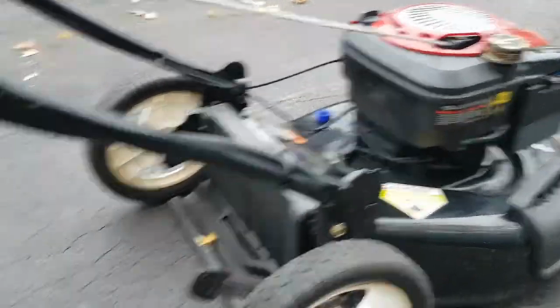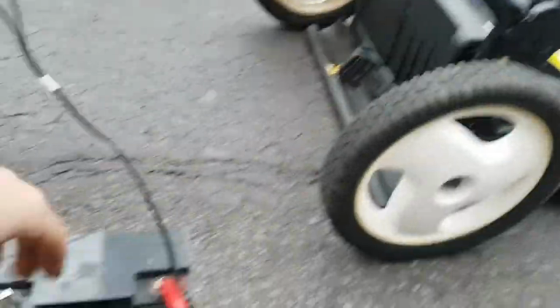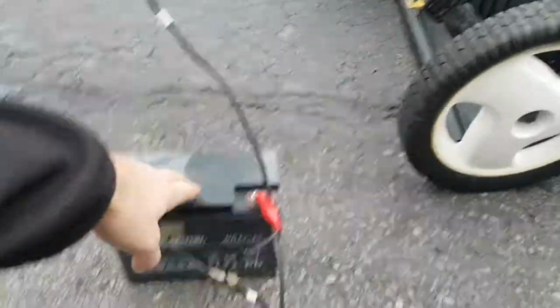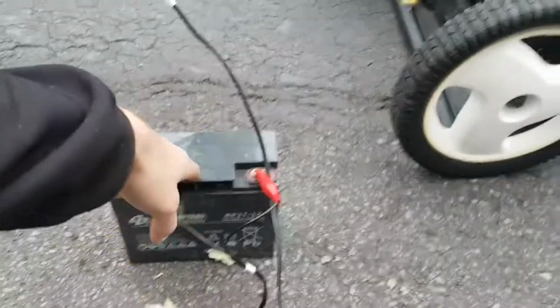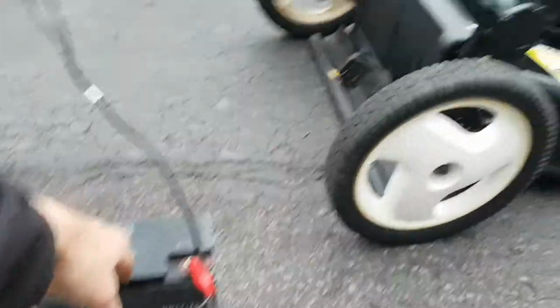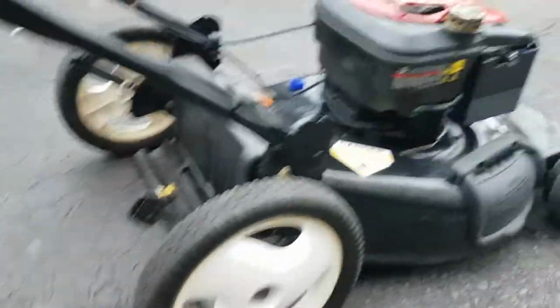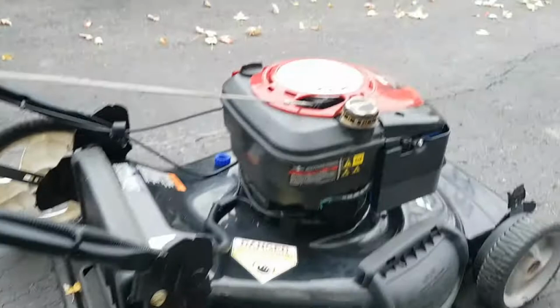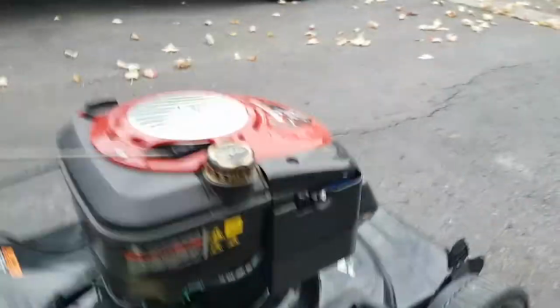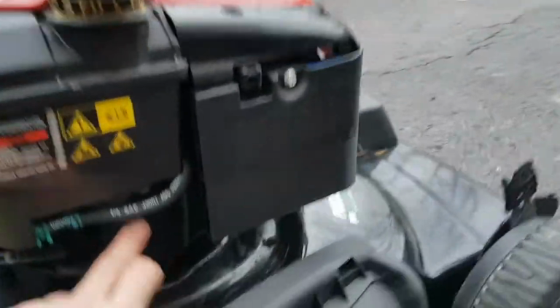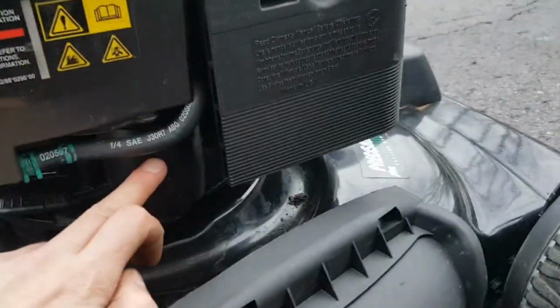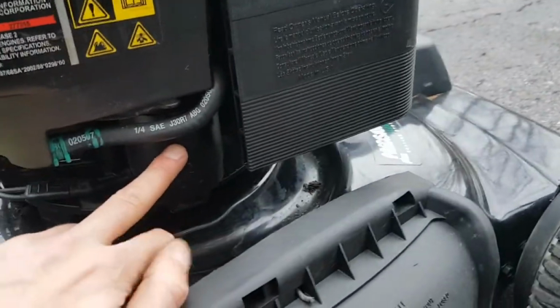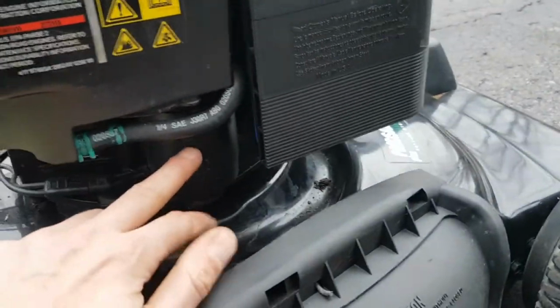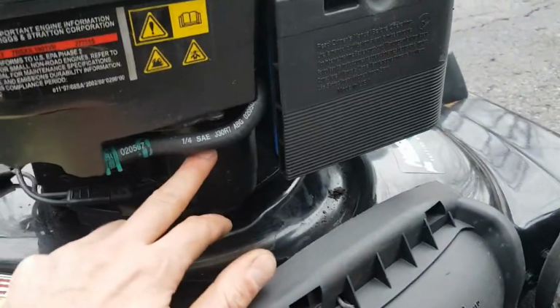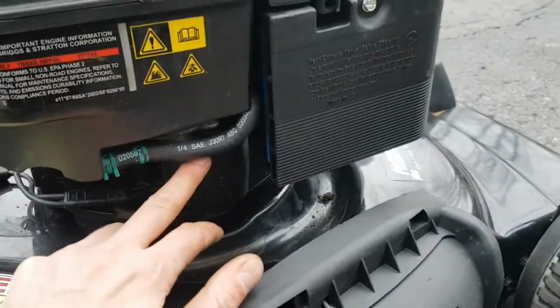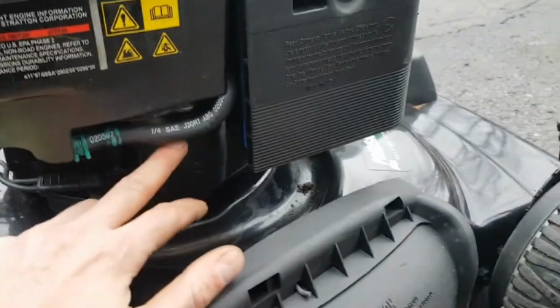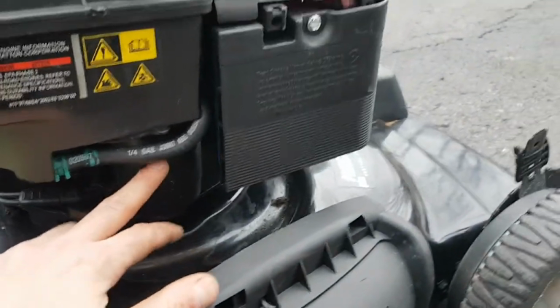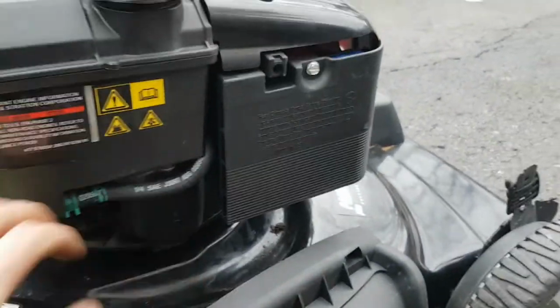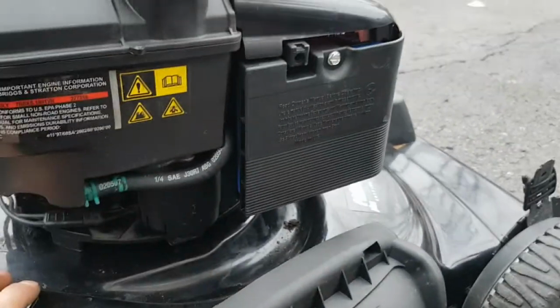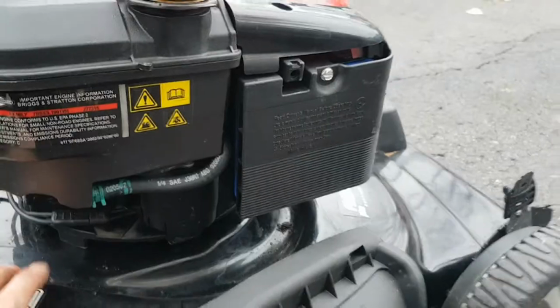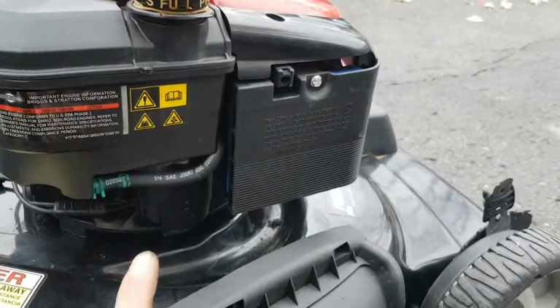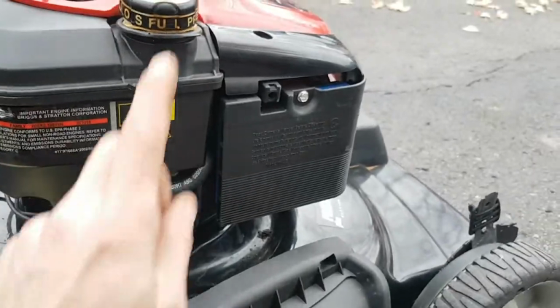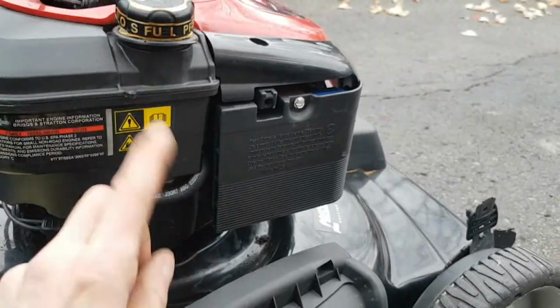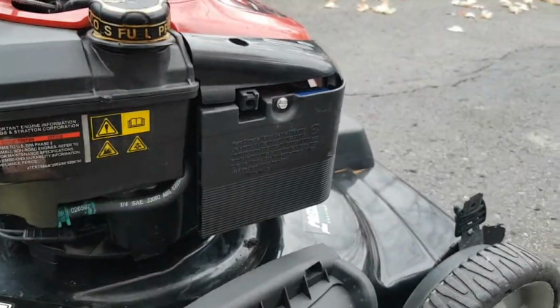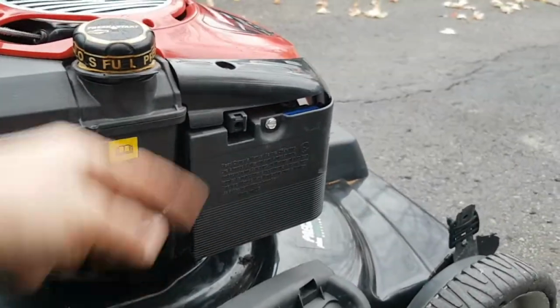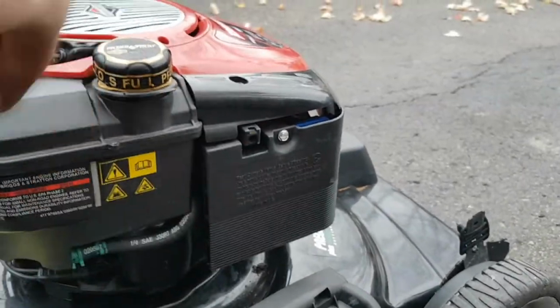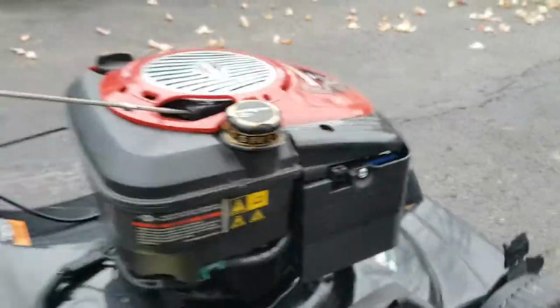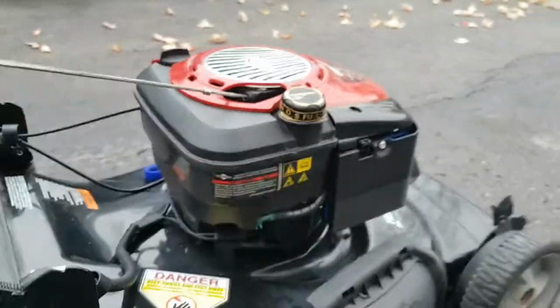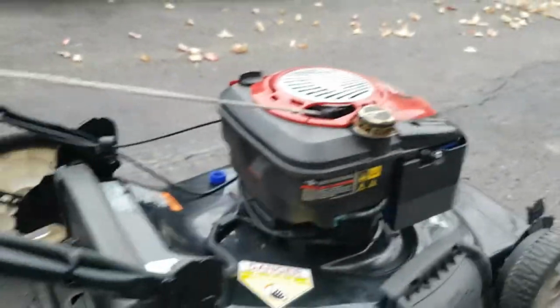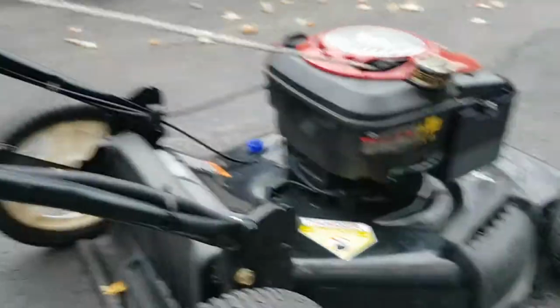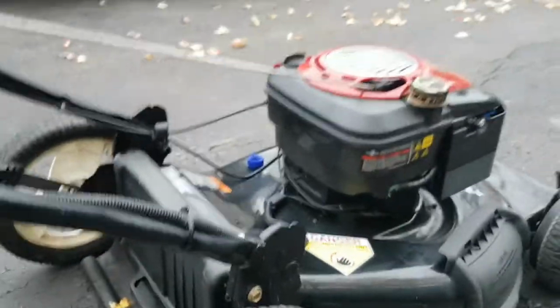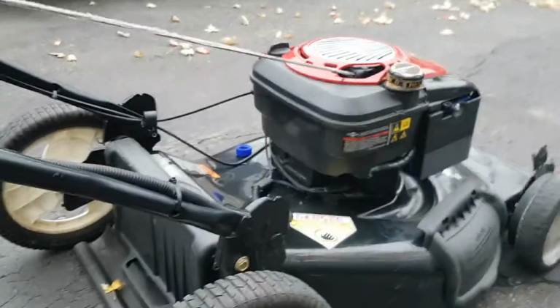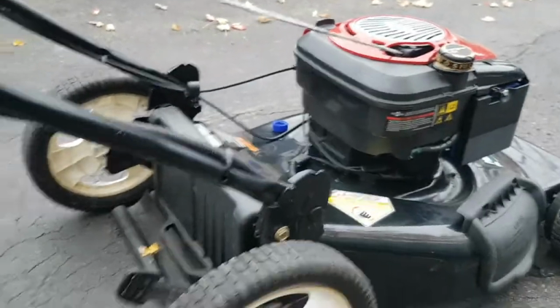These batteries — or rather the starter, which you can see is mounted on the side of the engine here — it's just like a regular car starter. The wheel shoots up, engages the flywheel, and turns over the motor.